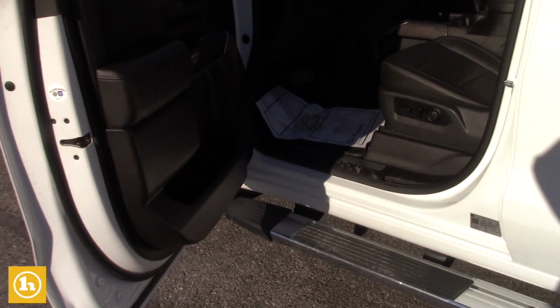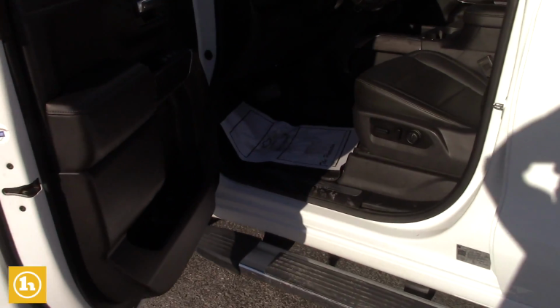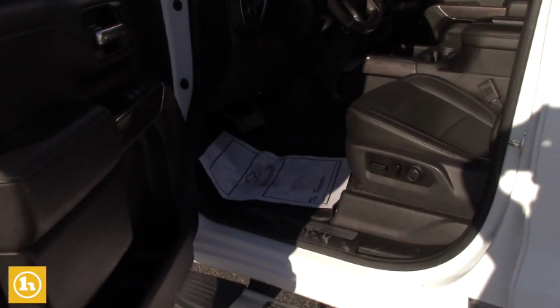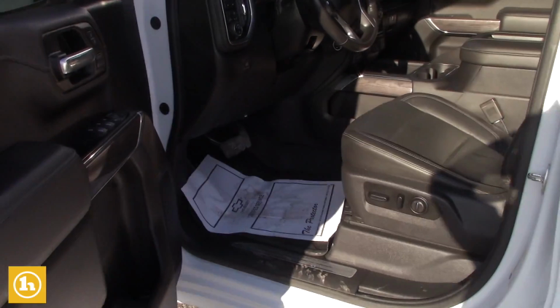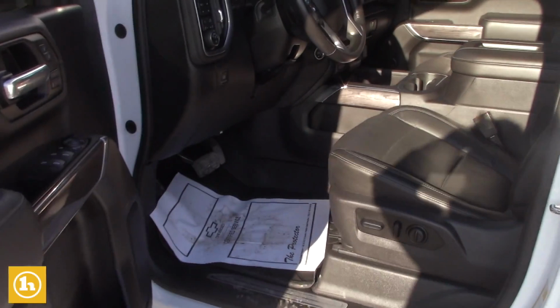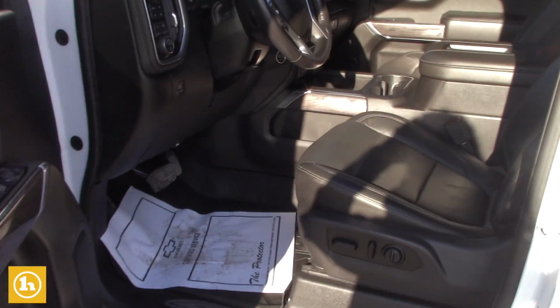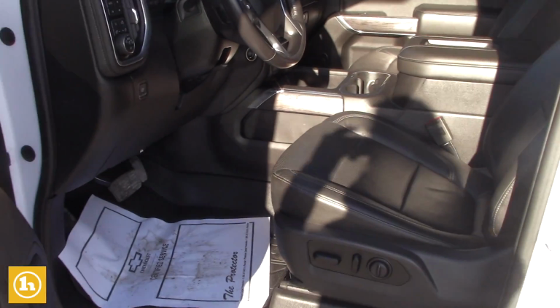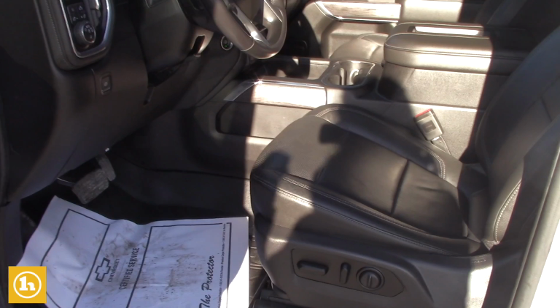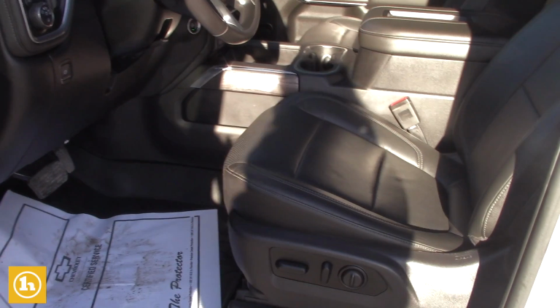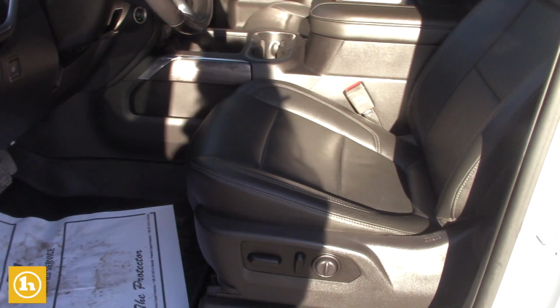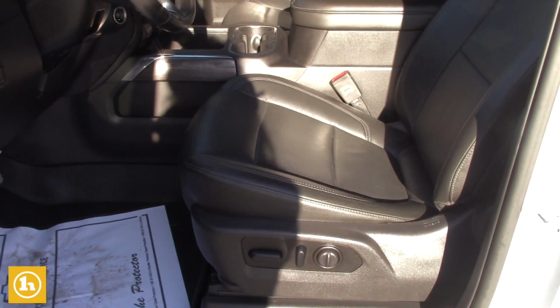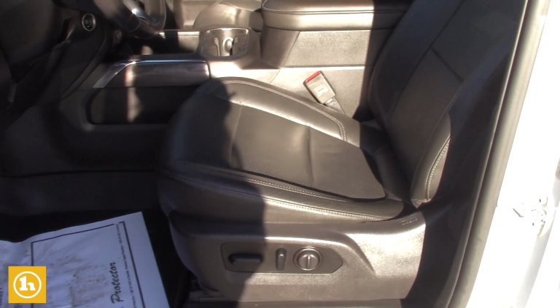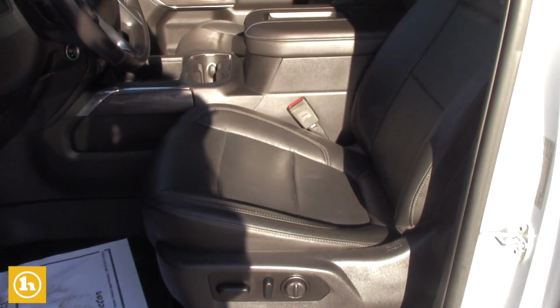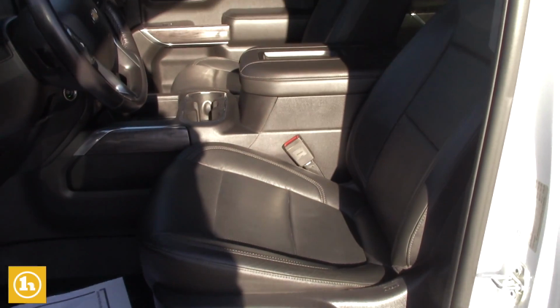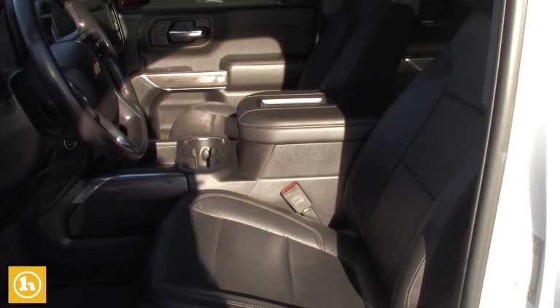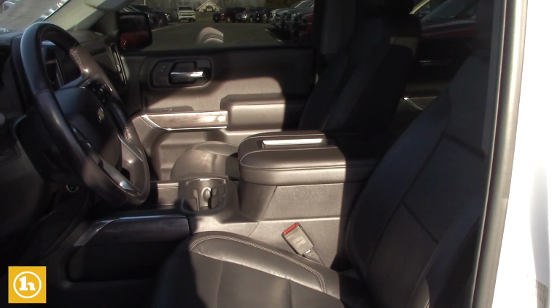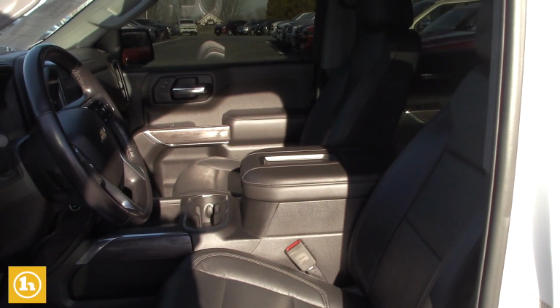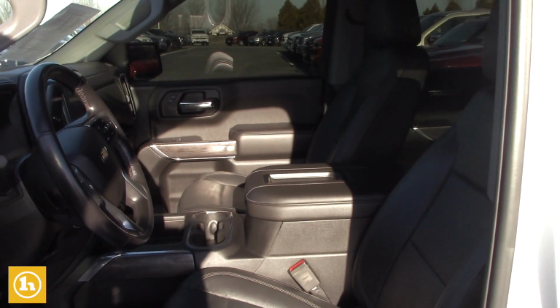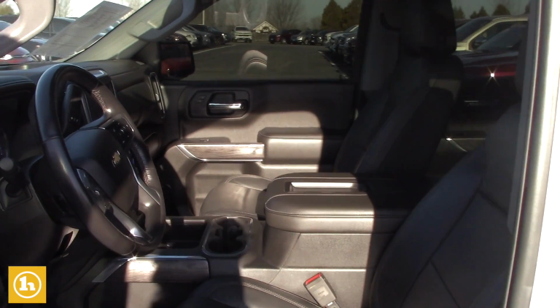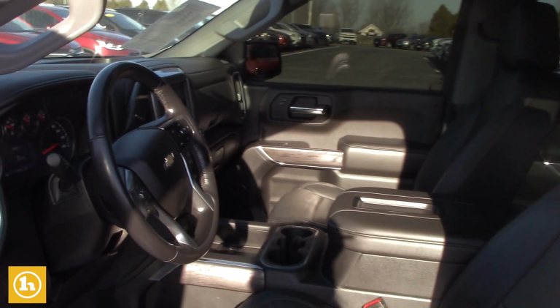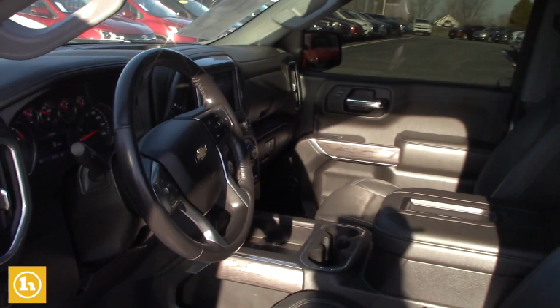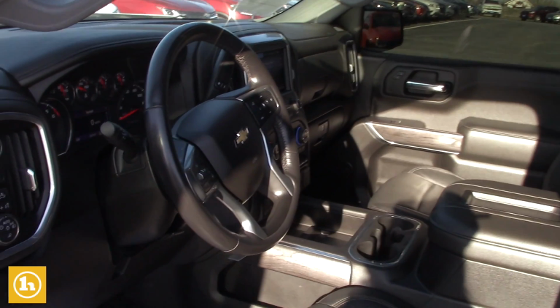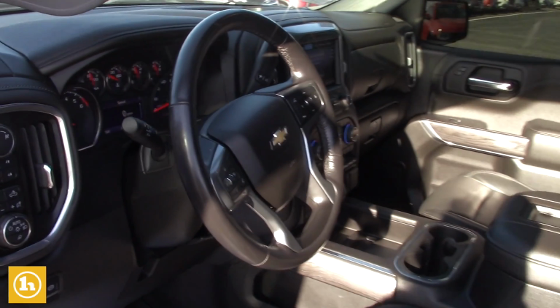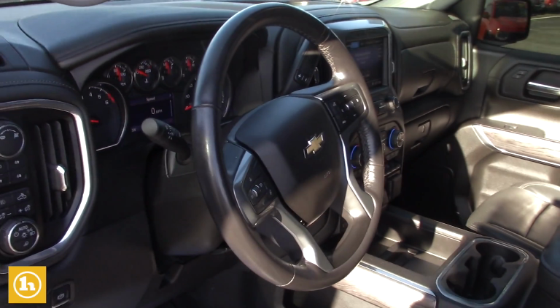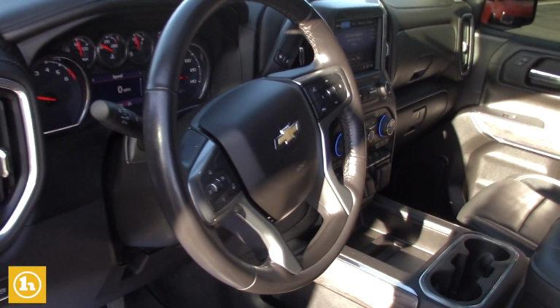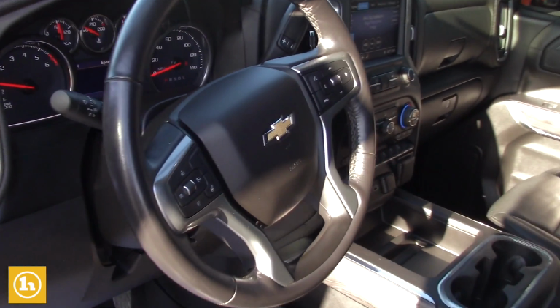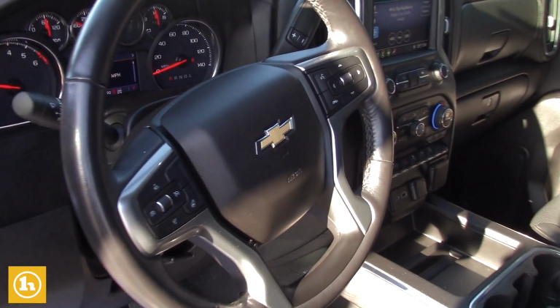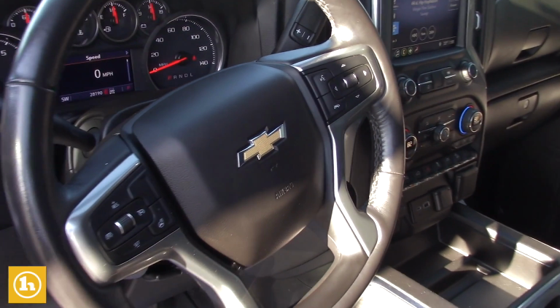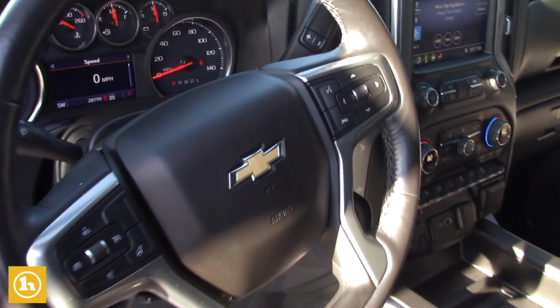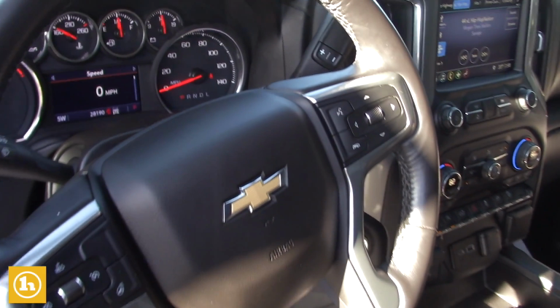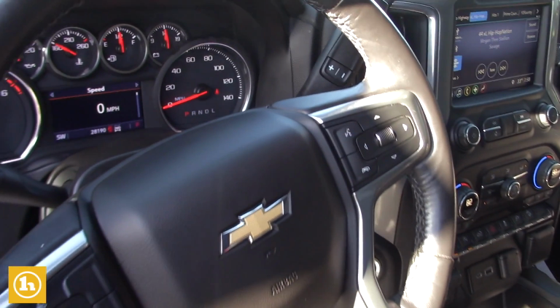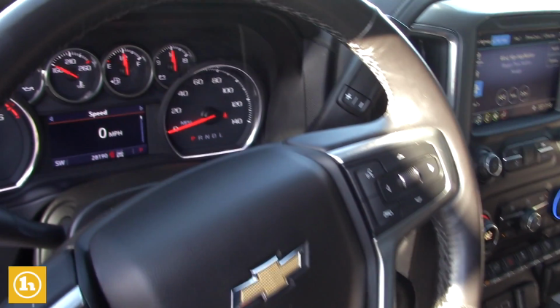It is the black interior, it's got the memory seat here for the driver's side. It's got heated steering wheel, heated seats, dual climate control, and a nice big touchscreen radio with a backup camera.